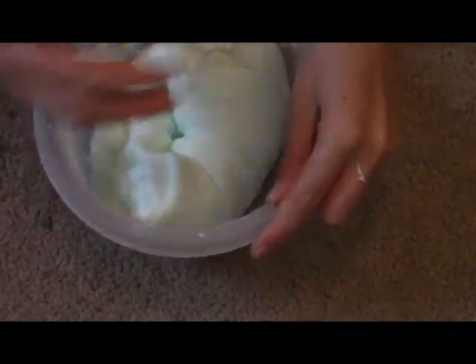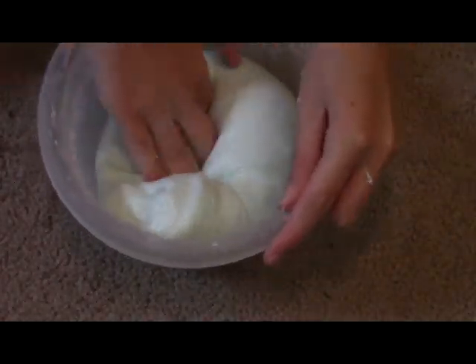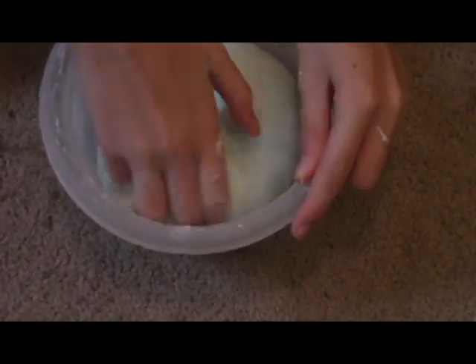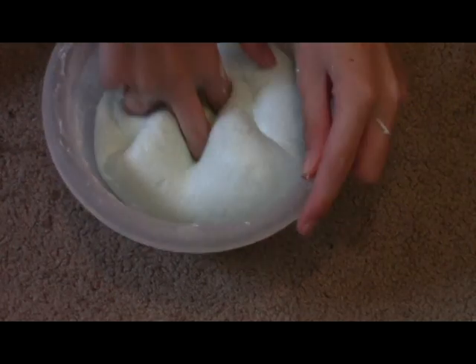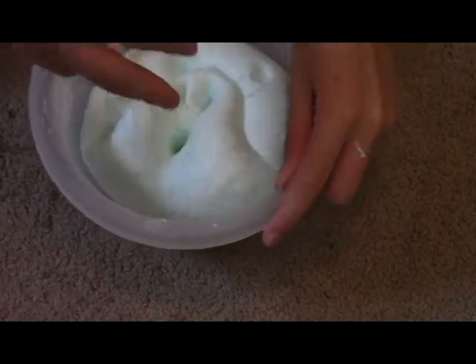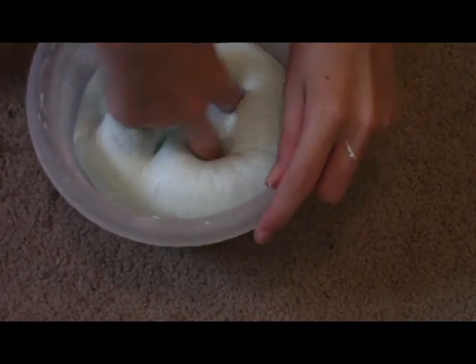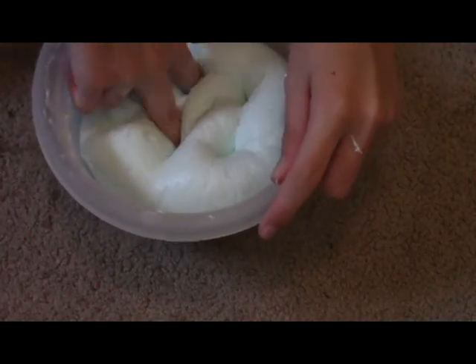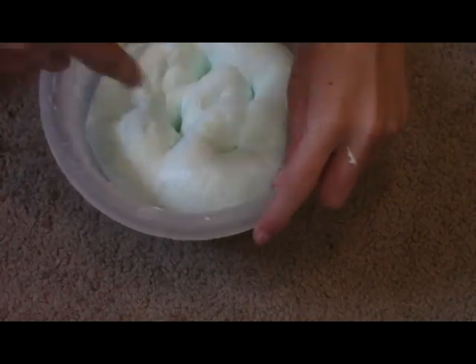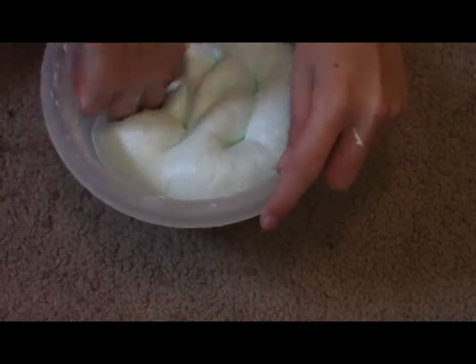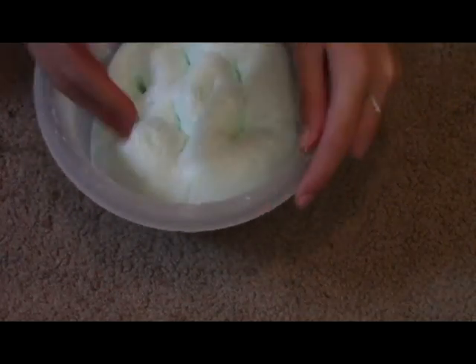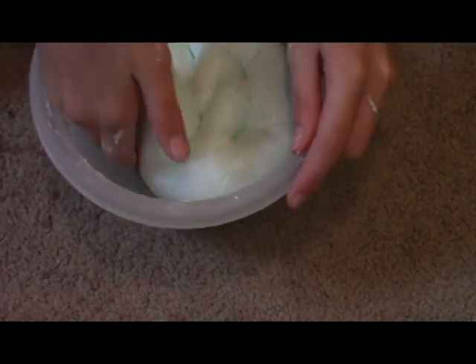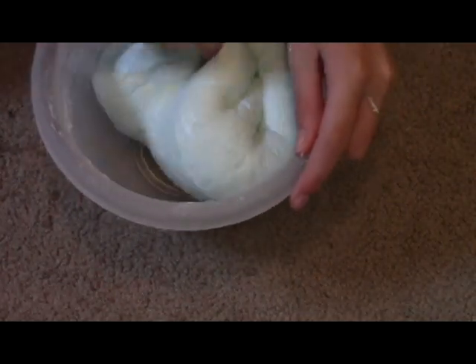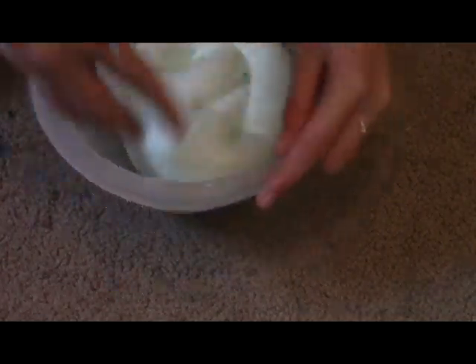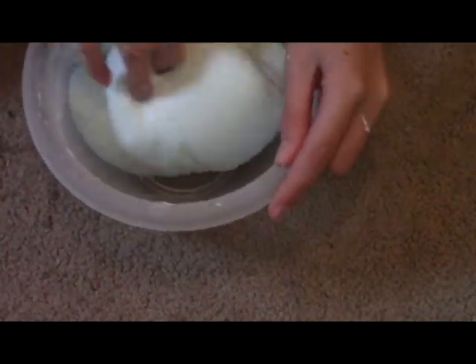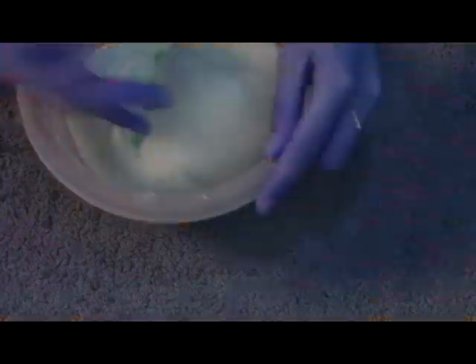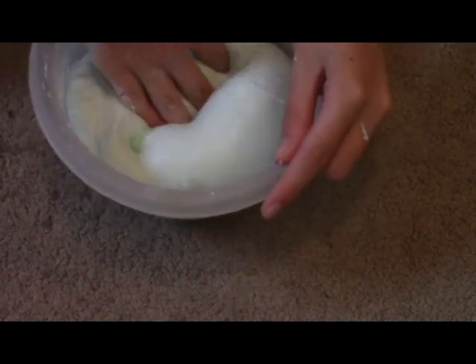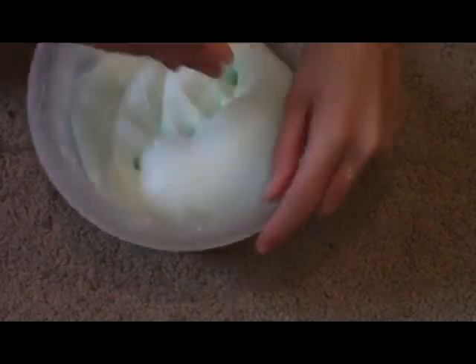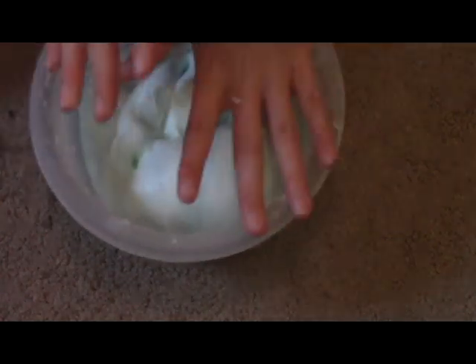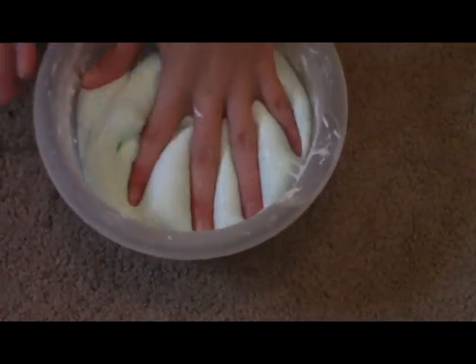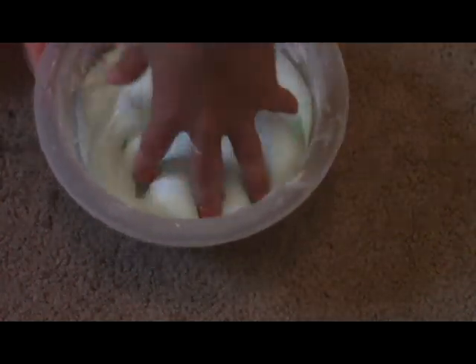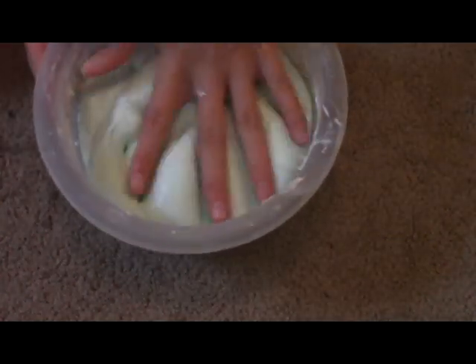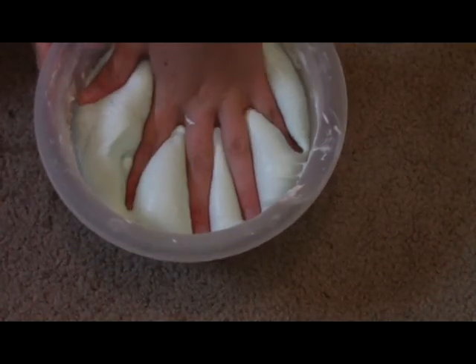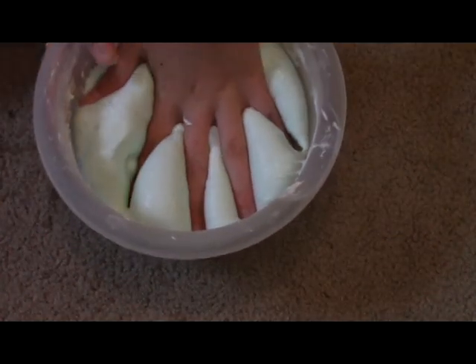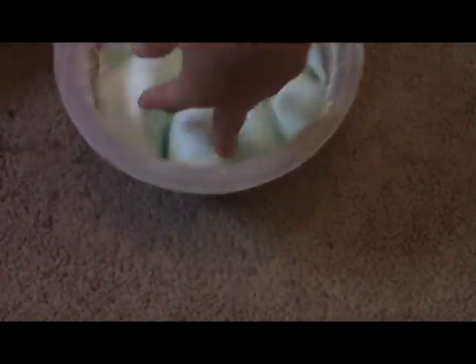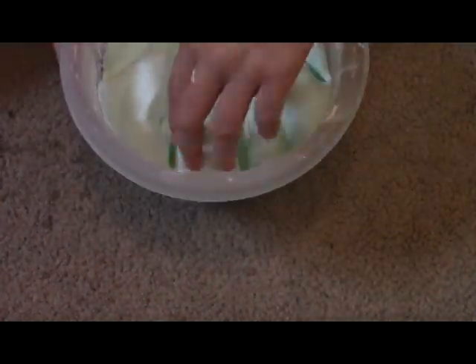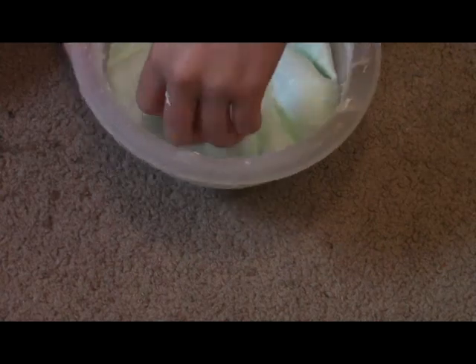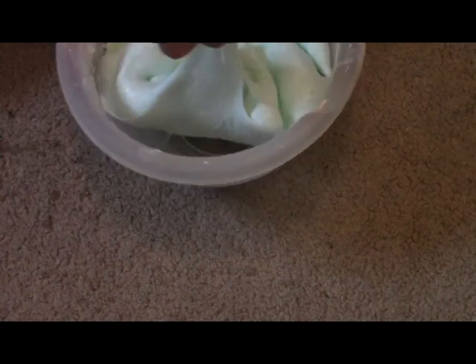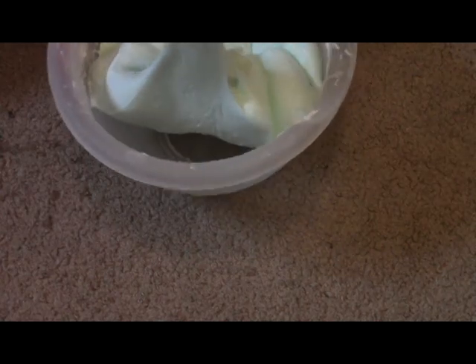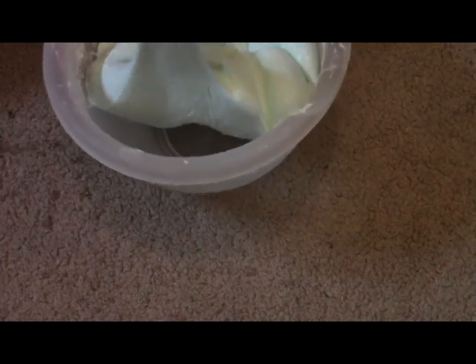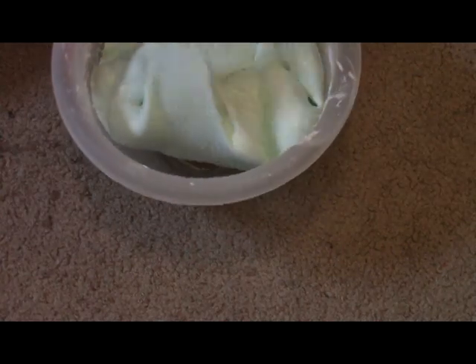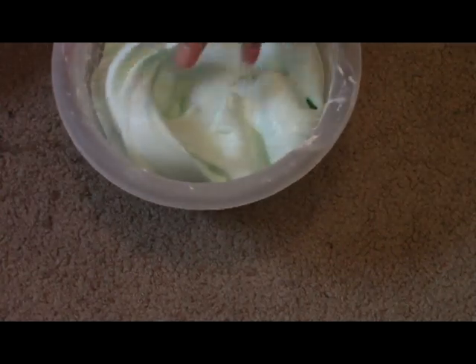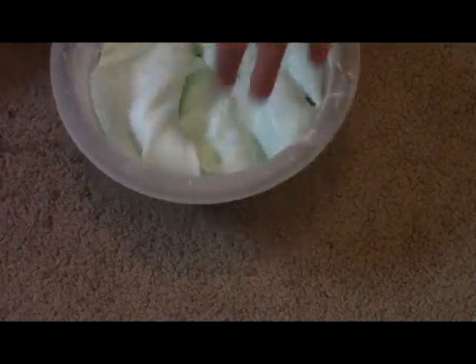I think the slime turned out amazing. I will be selling this soon — this exact one that I made — because I really like it.